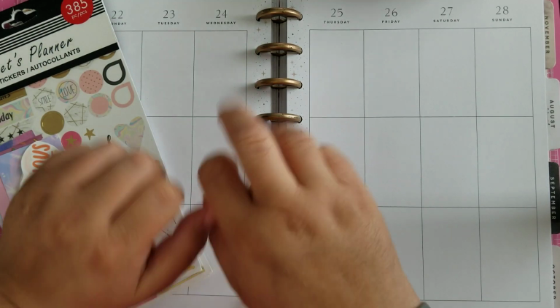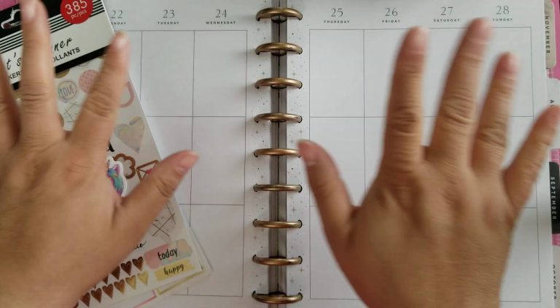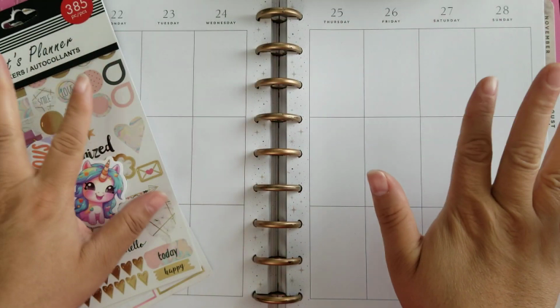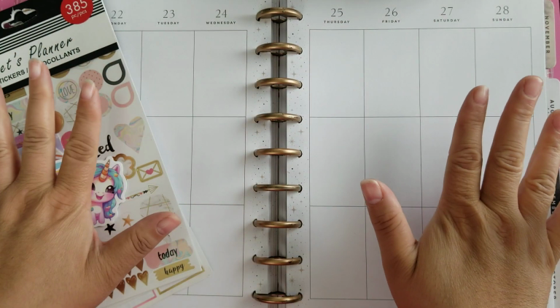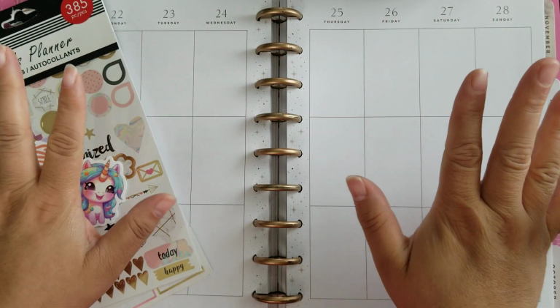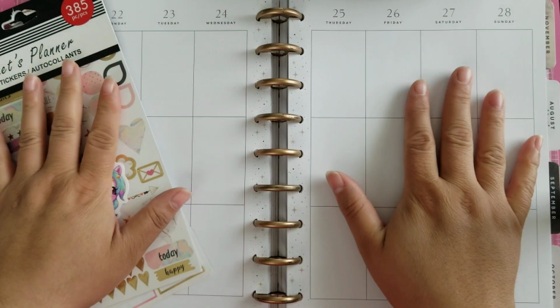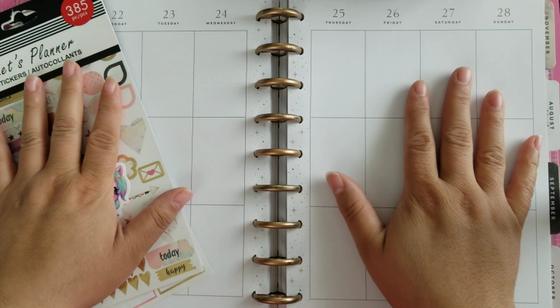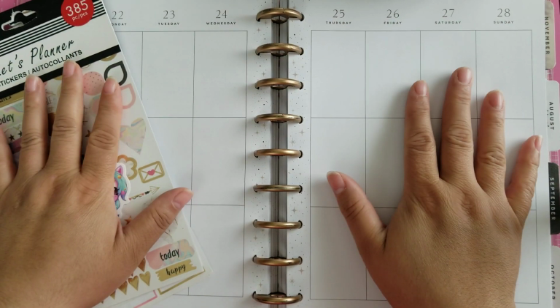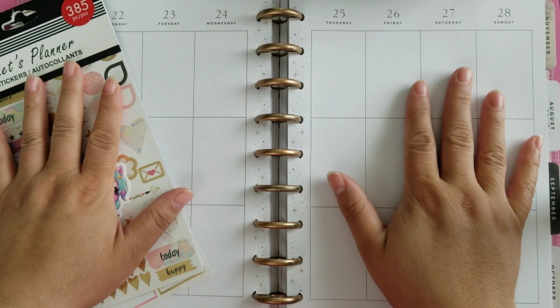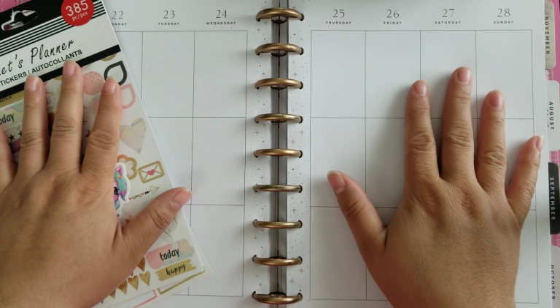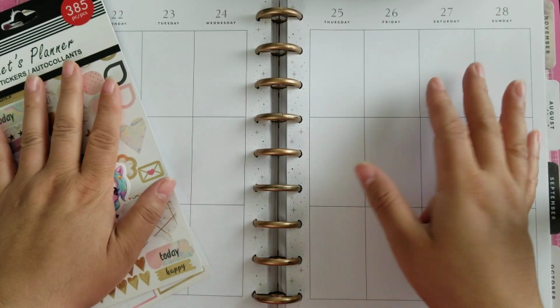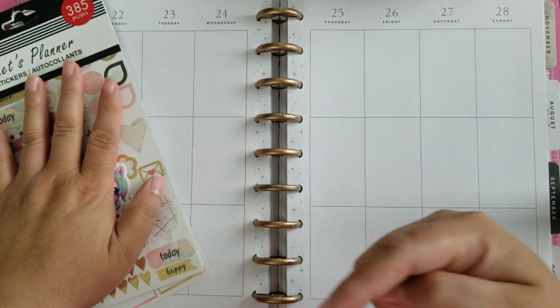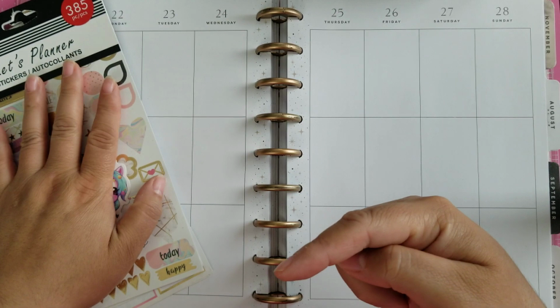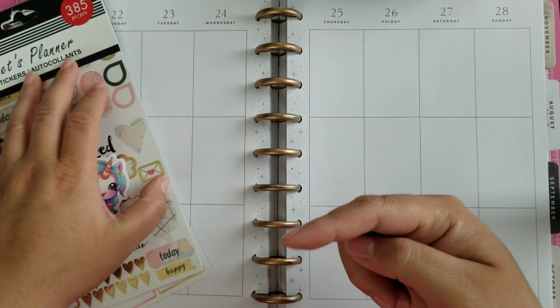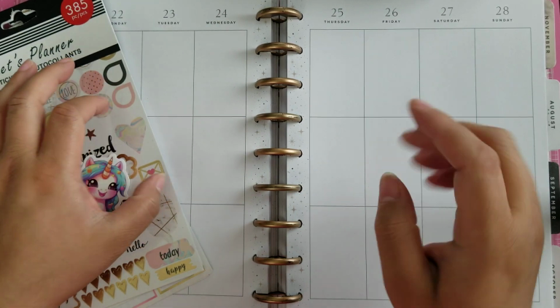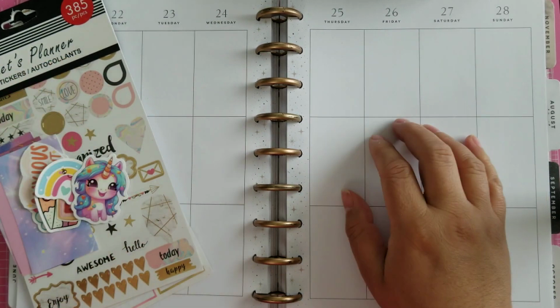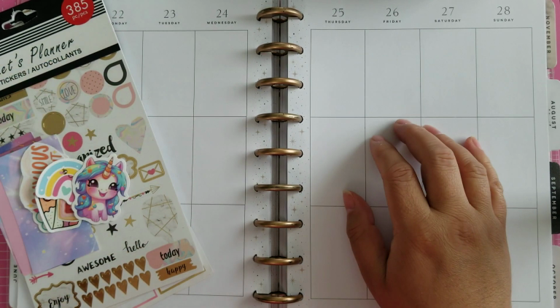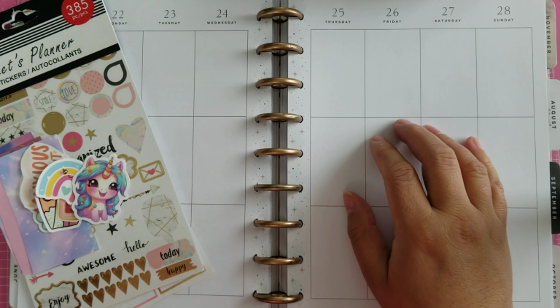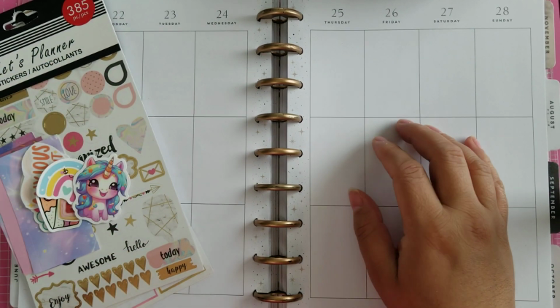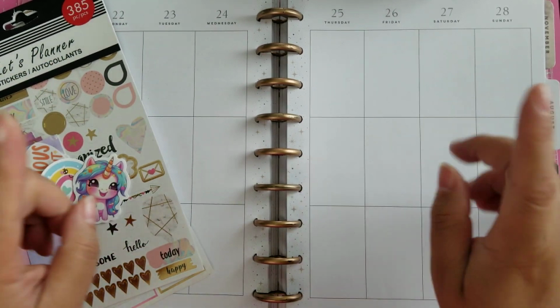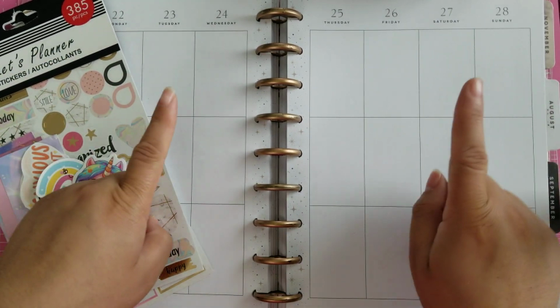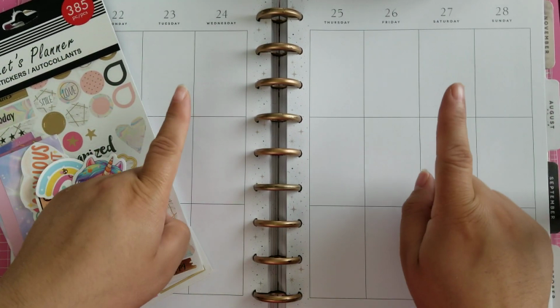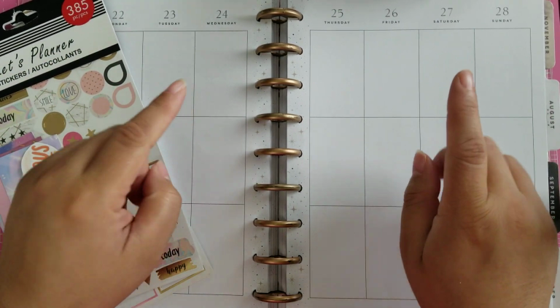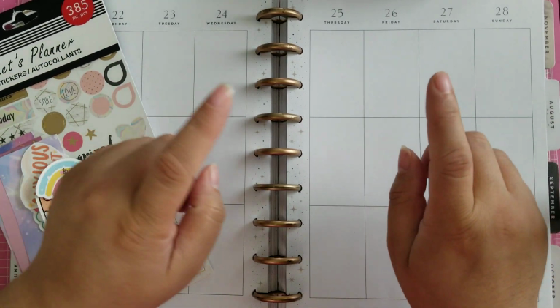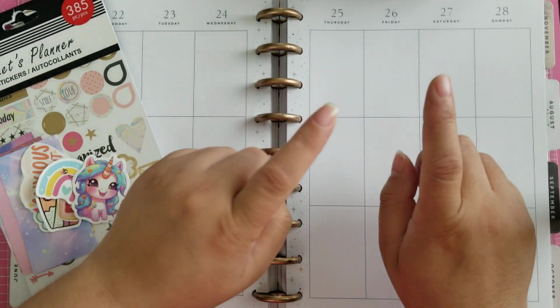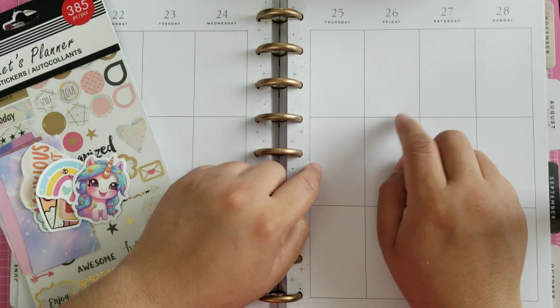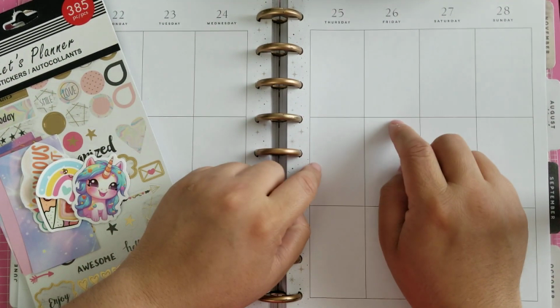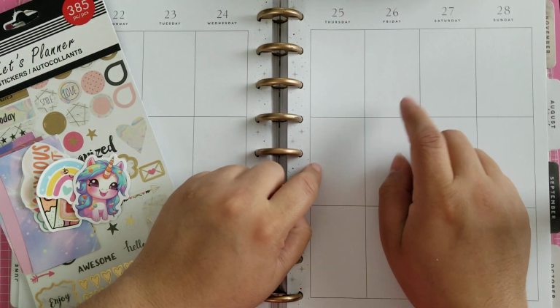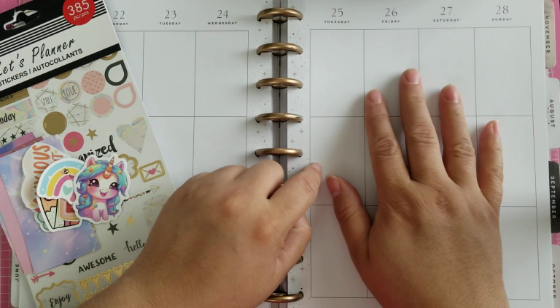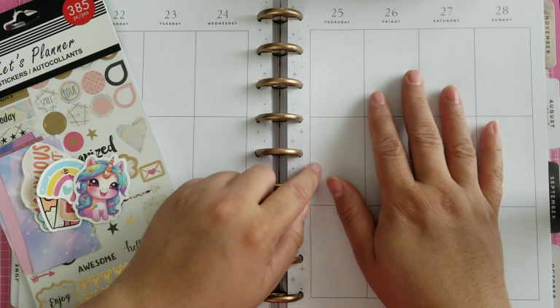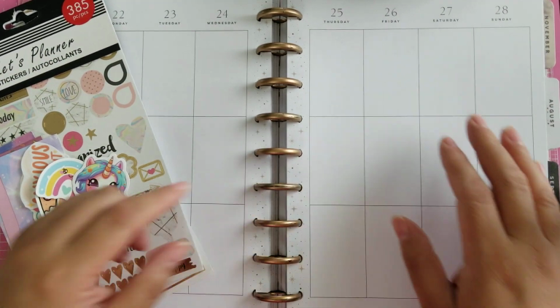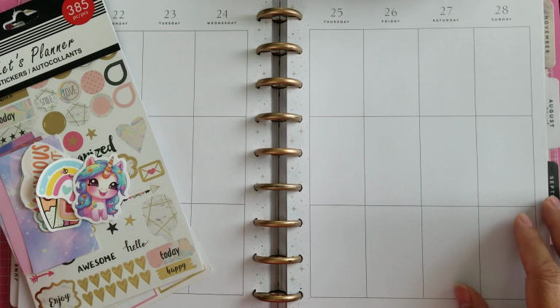Hello everybody! Welcome back to Seeking Happy. I am Madi and today we are going to be doing another plan with me in my classic happy planner.